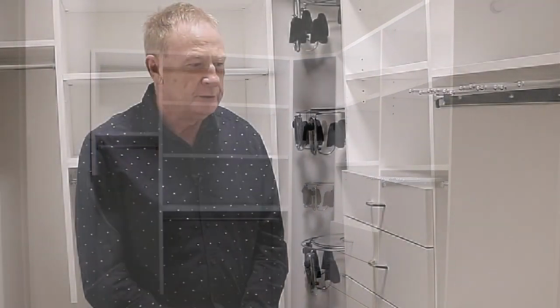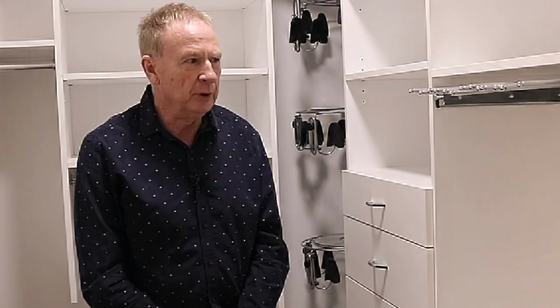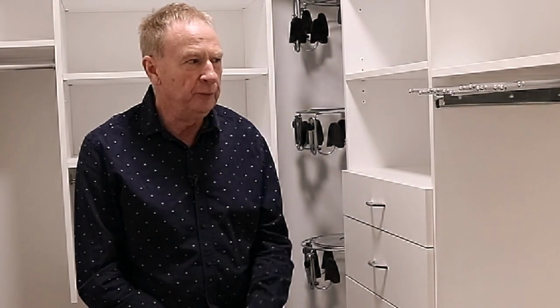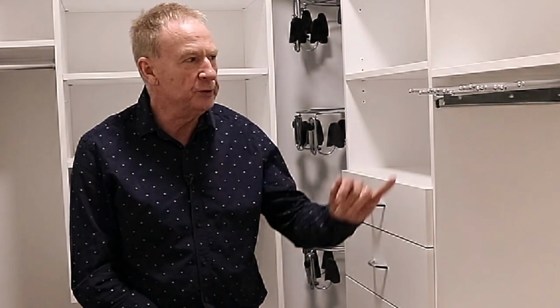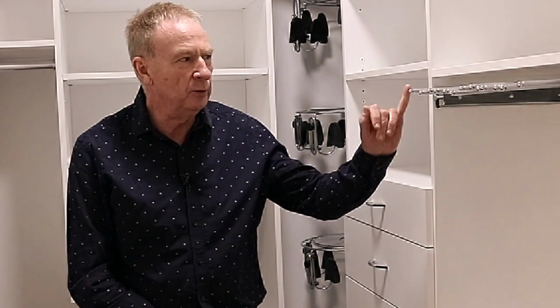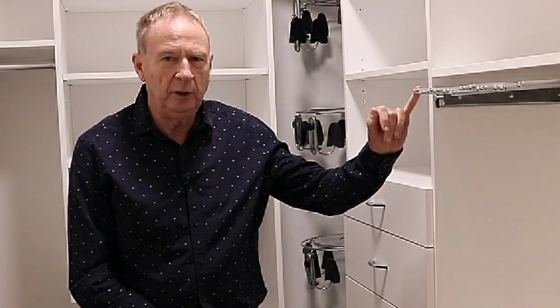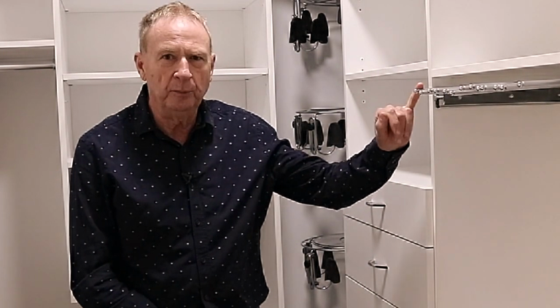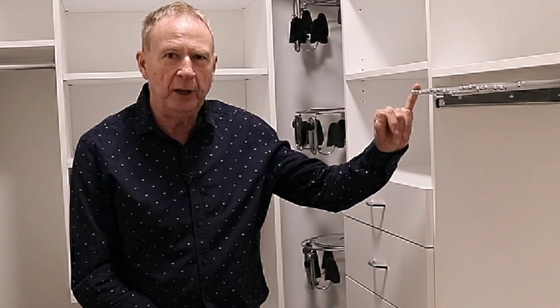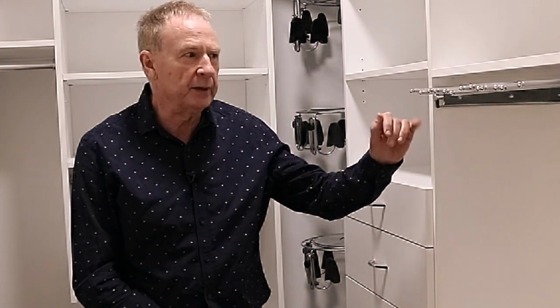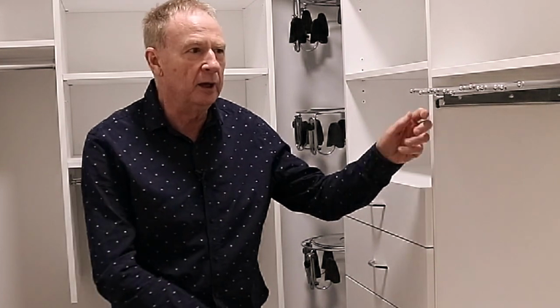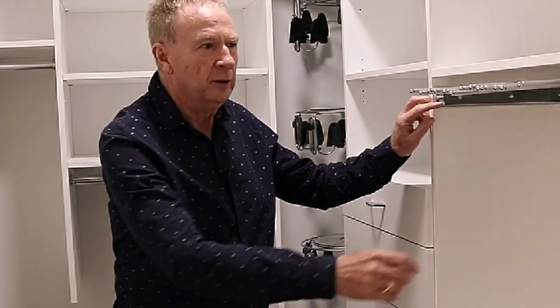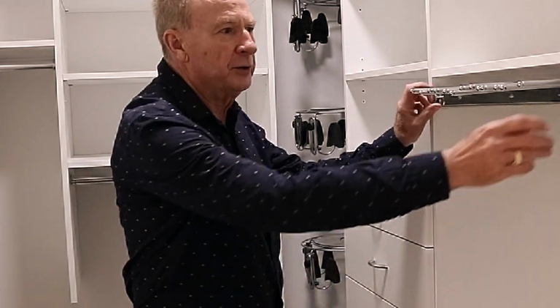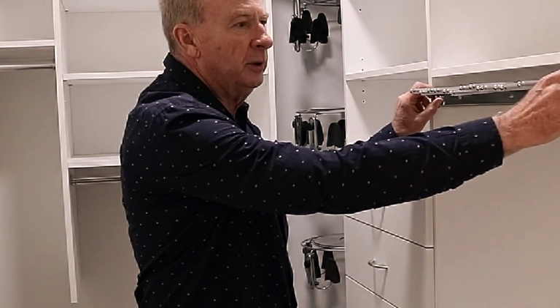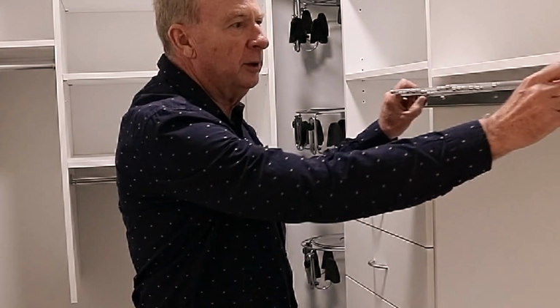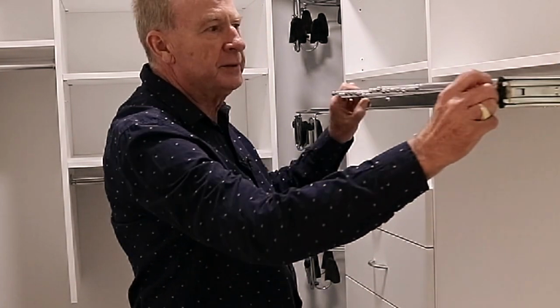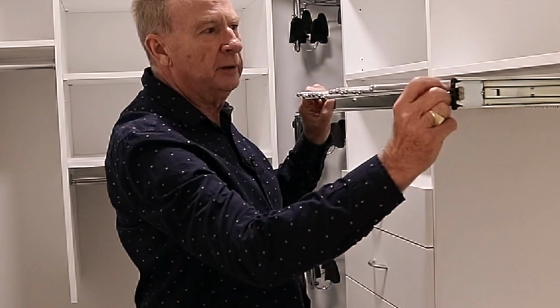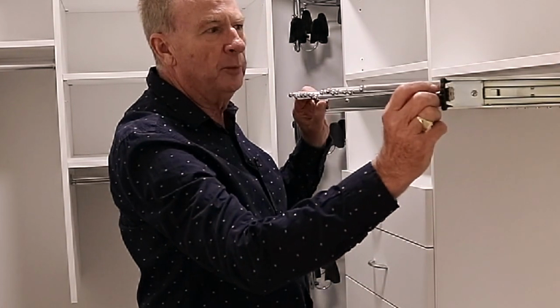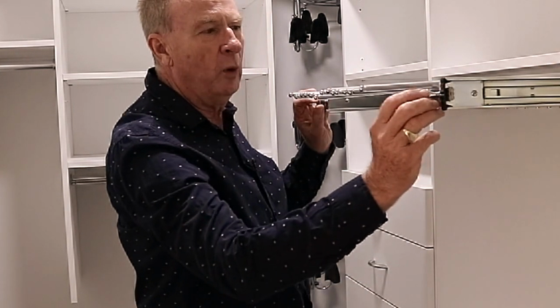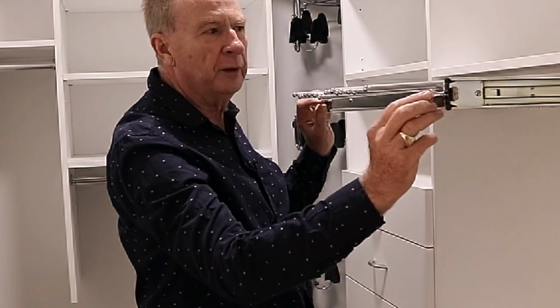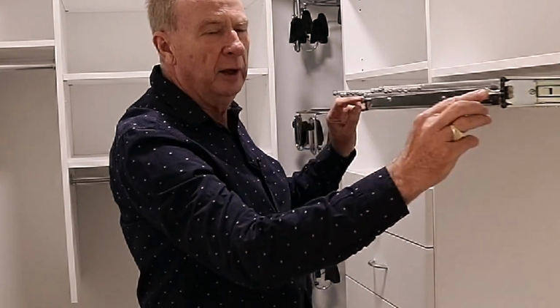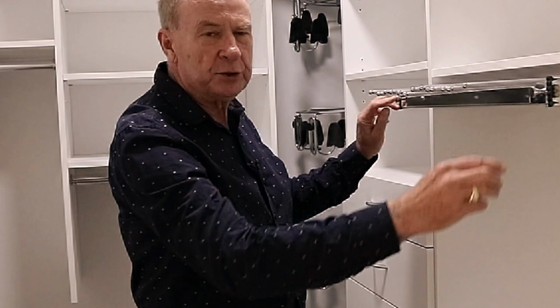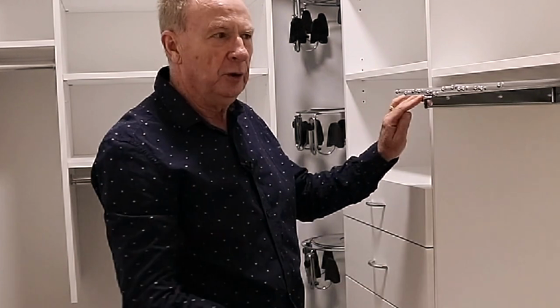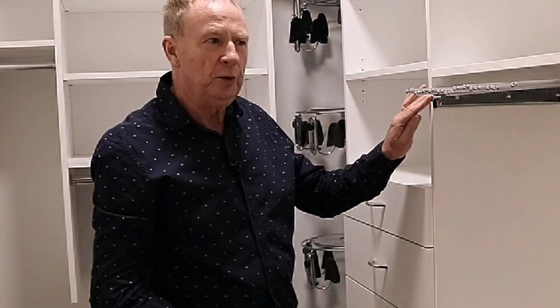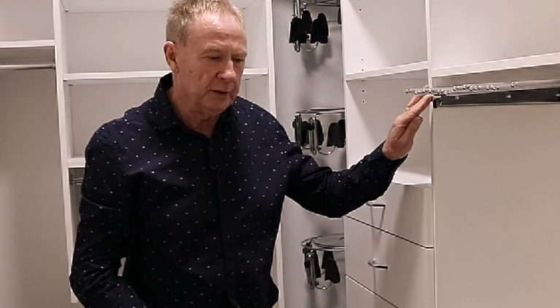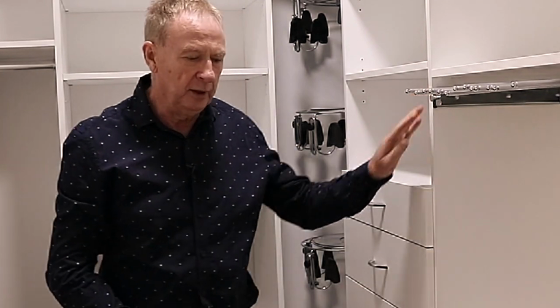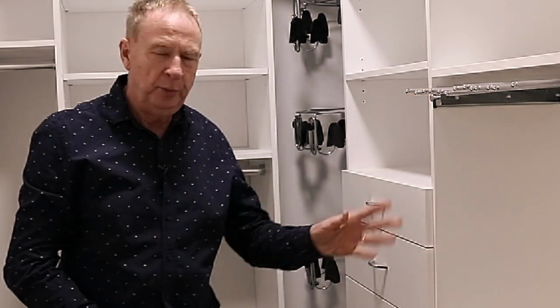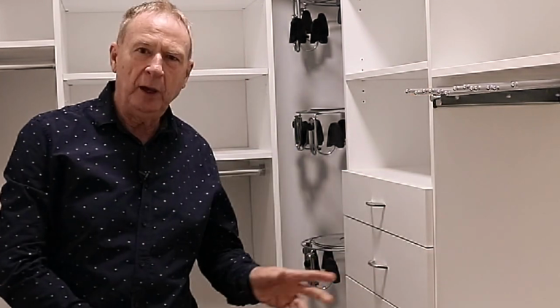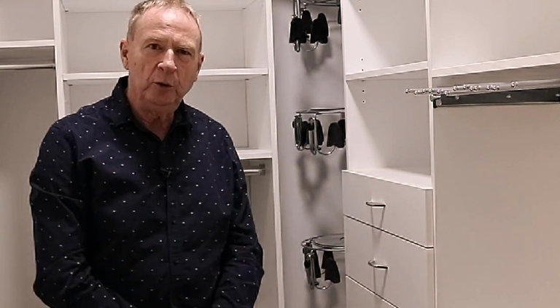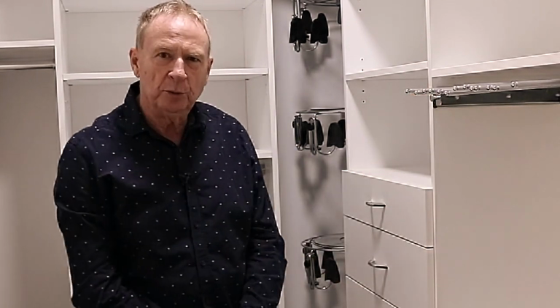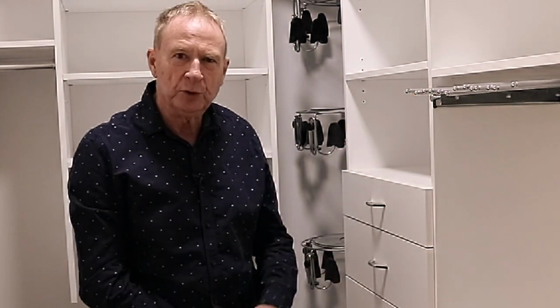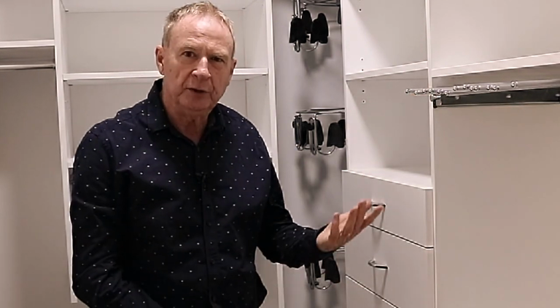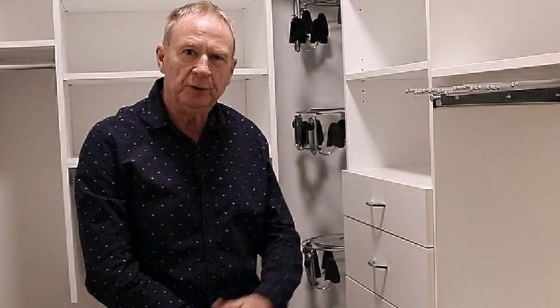Some of the great features here are the pants racks. They're a telescopic pants rack — they come all the way out. And this particular unit is a piggyback unit which can be used for his and hers.